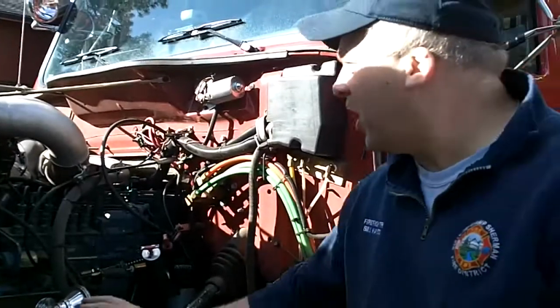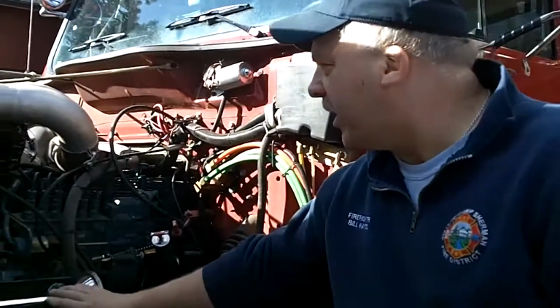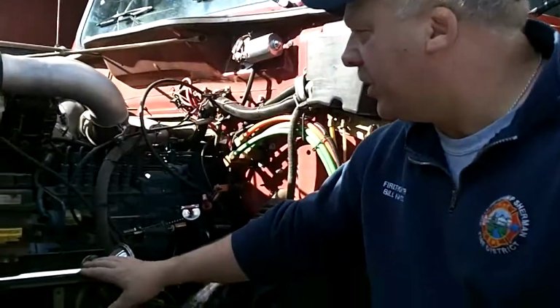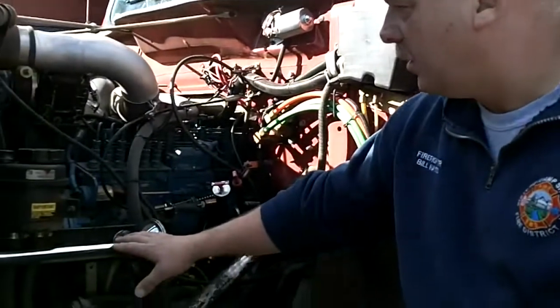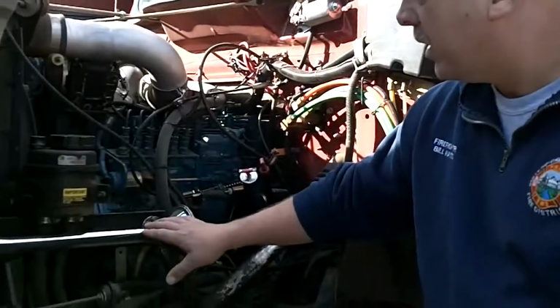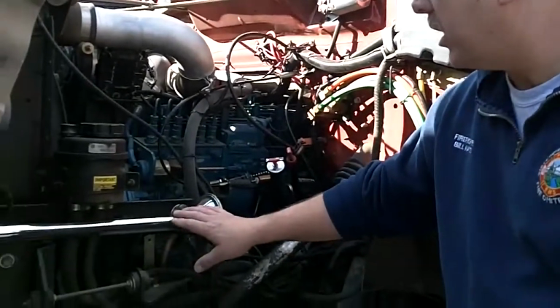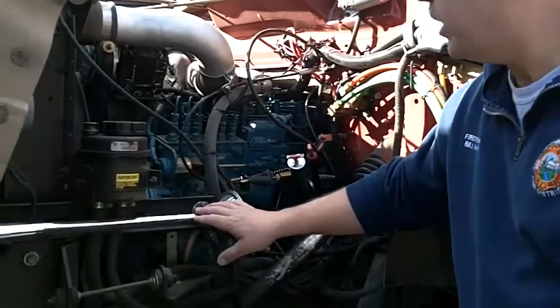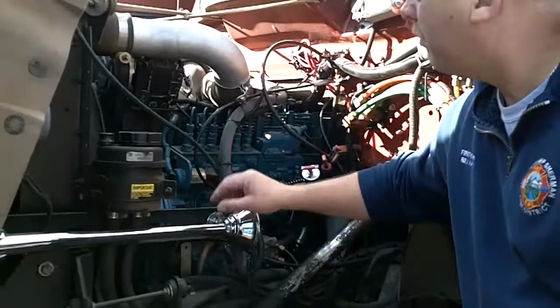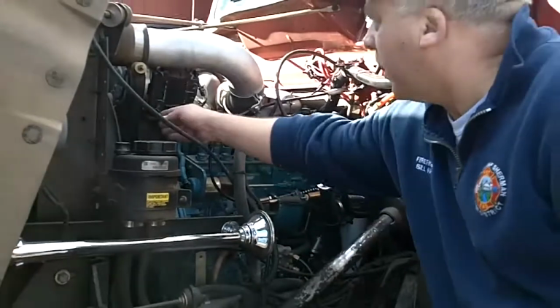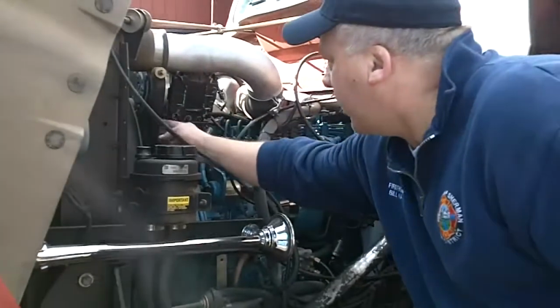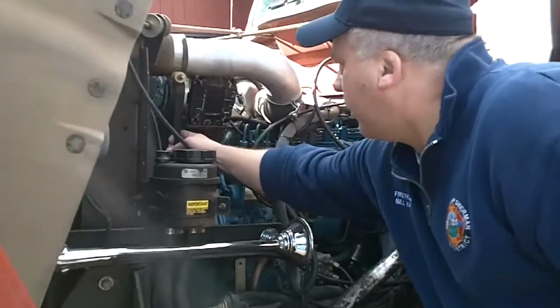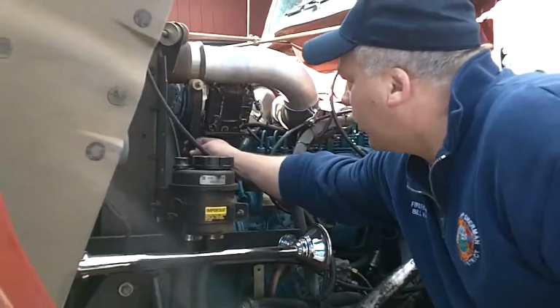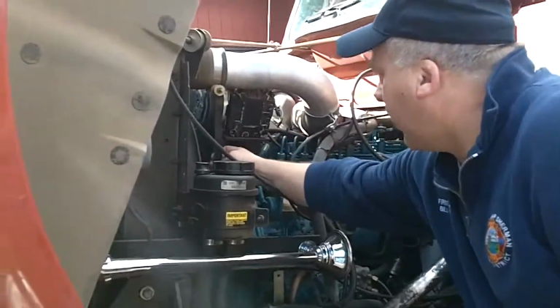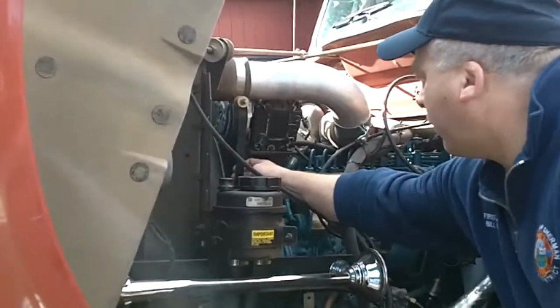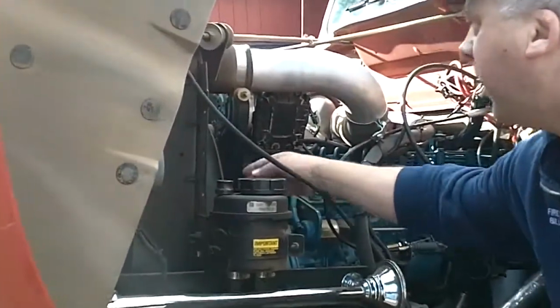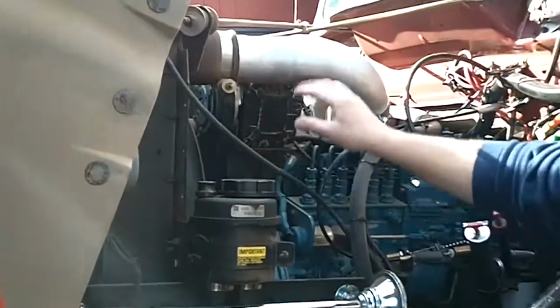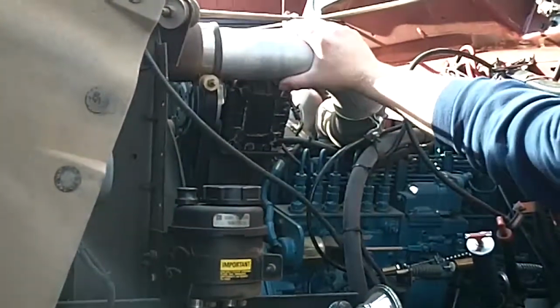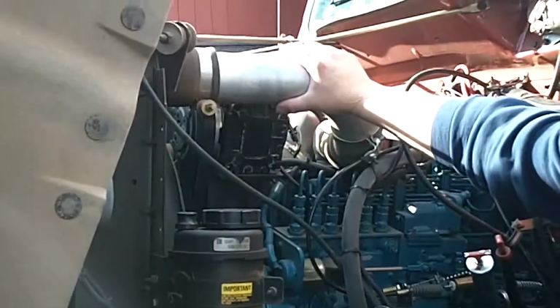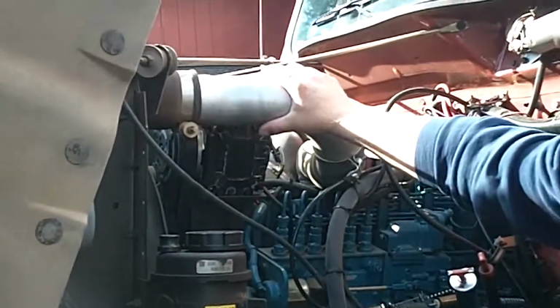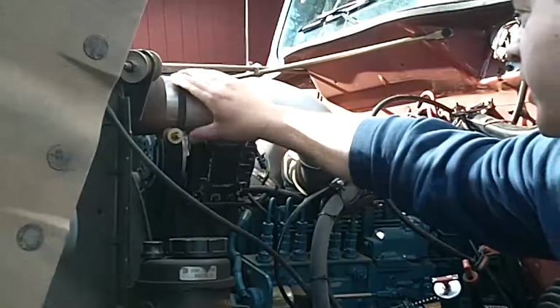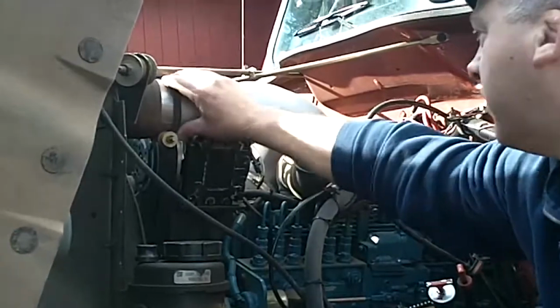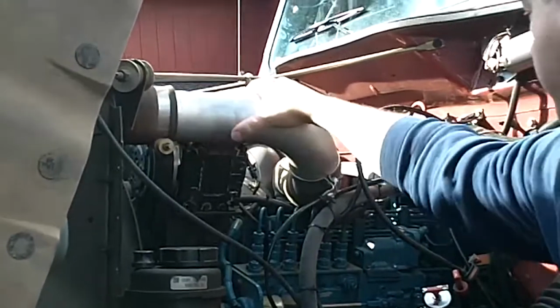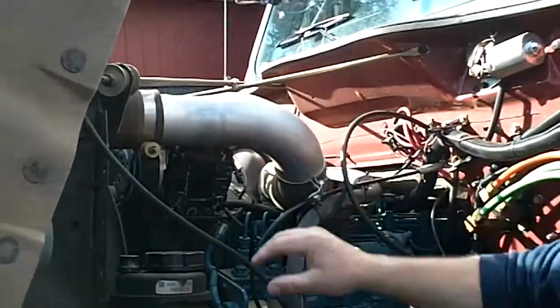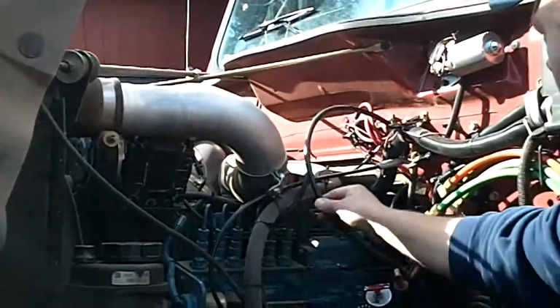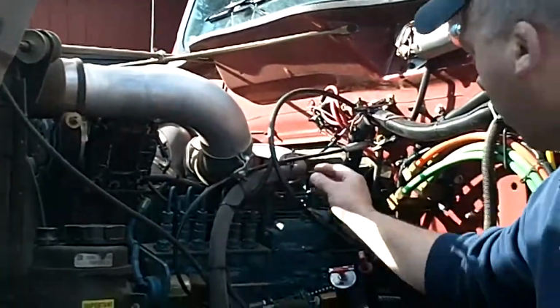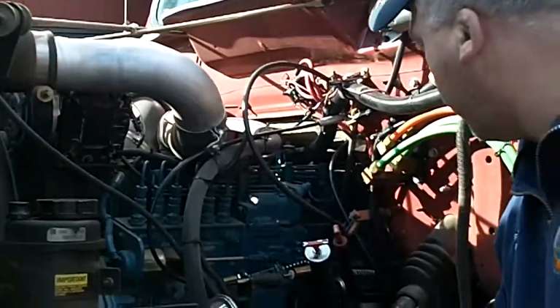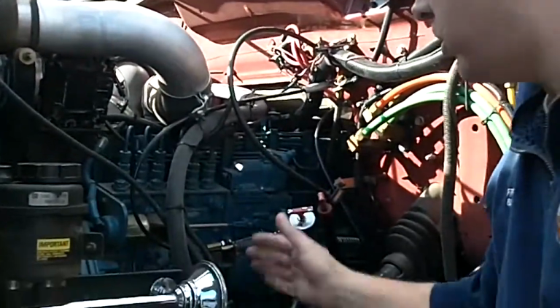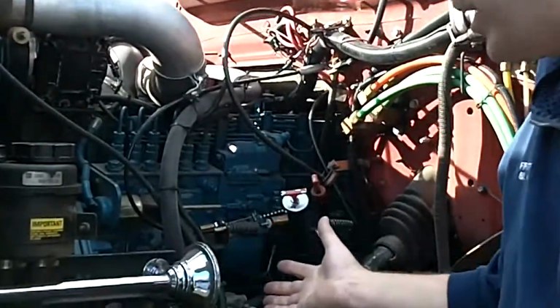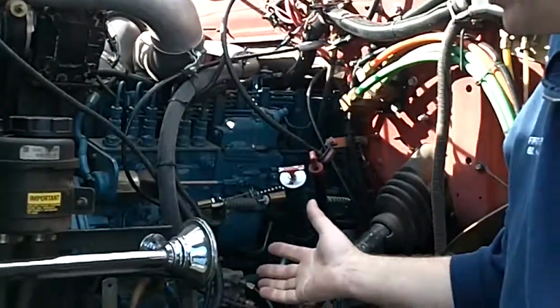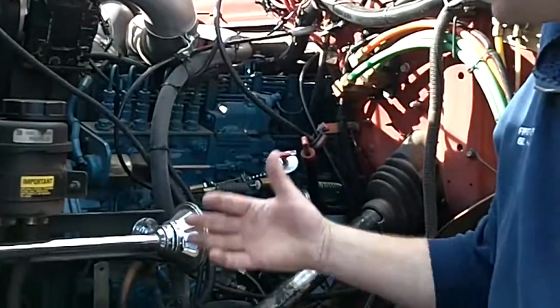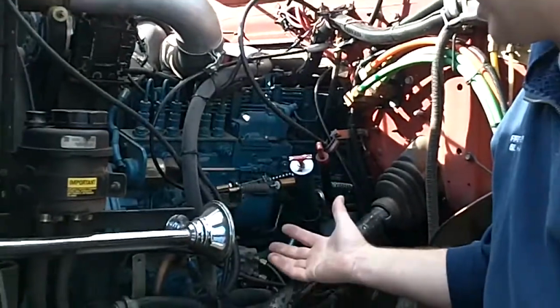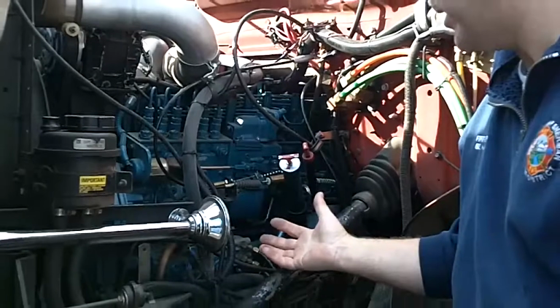Here on the left side of the engine, it's going to be the AC belt. You're going to want to check that and the rest of your belts. Check your intake hoses, make sure everything's tight. Look around, make sure there's no wires or hoses rubbing against anything.